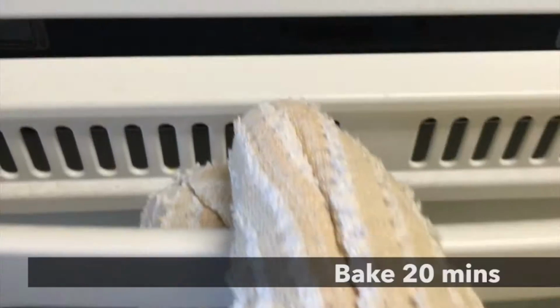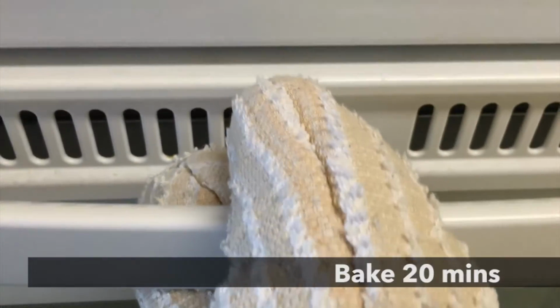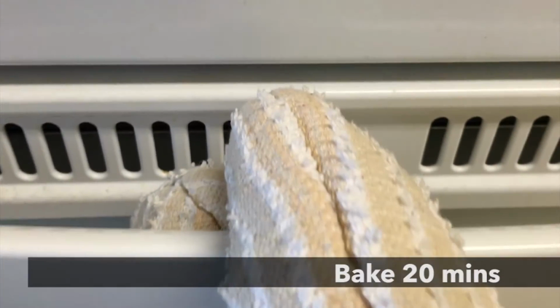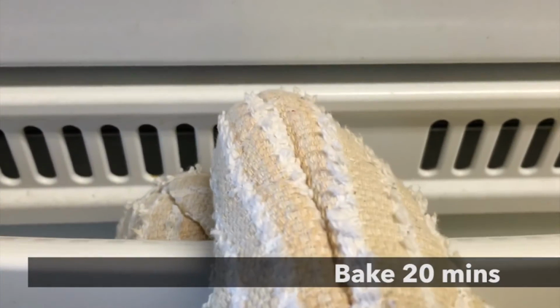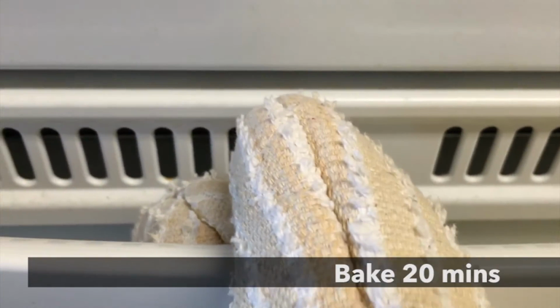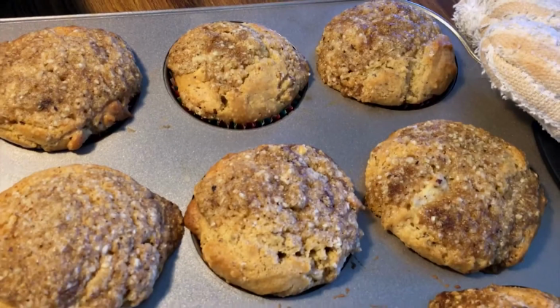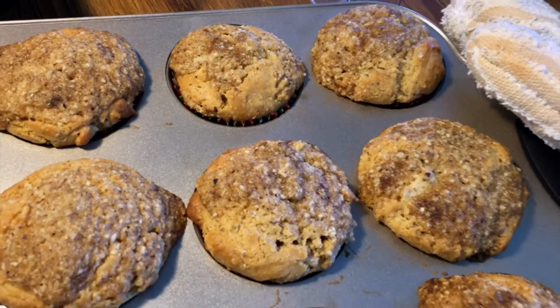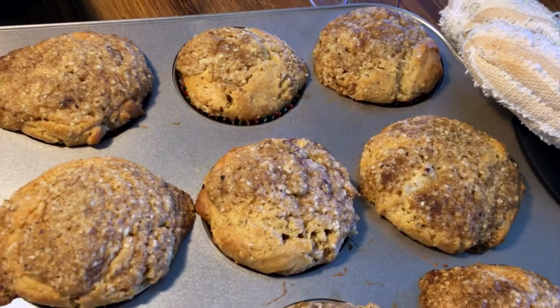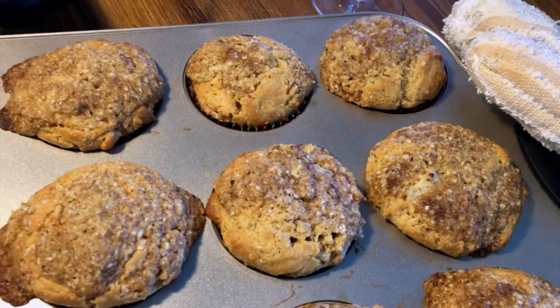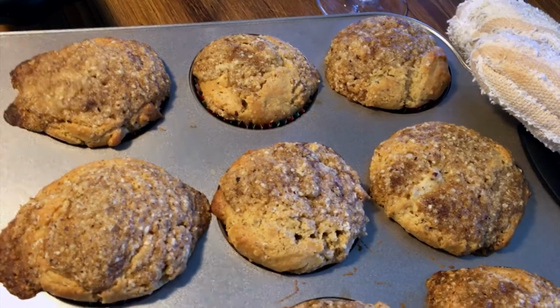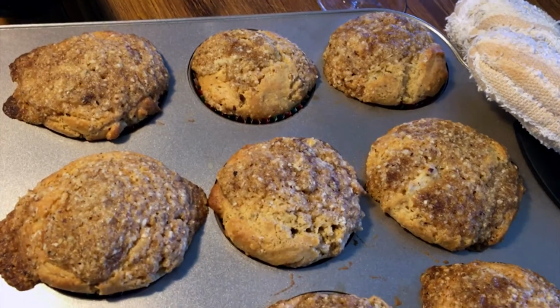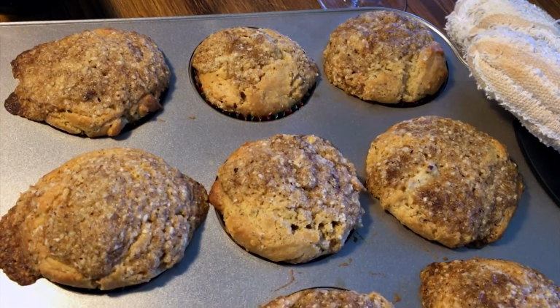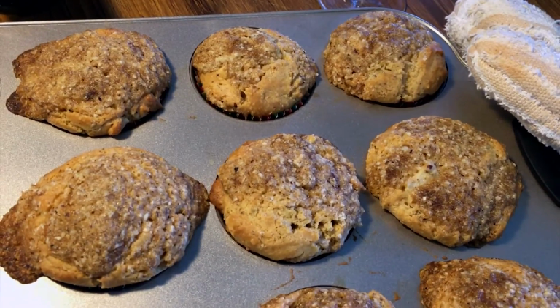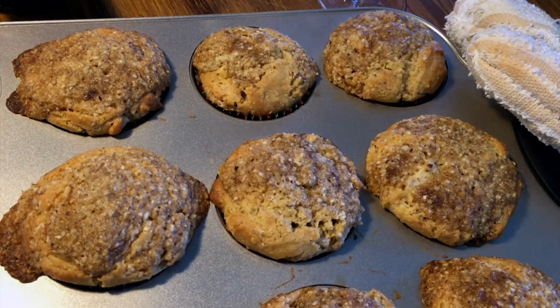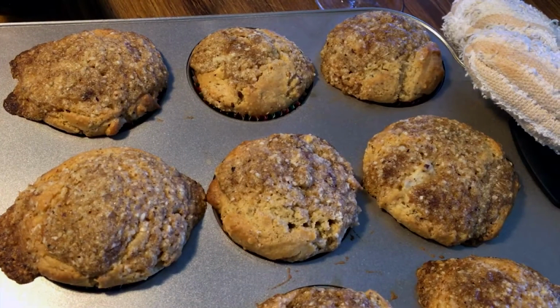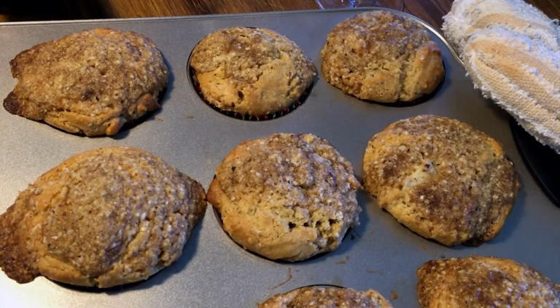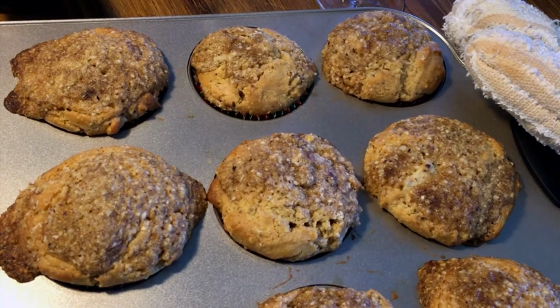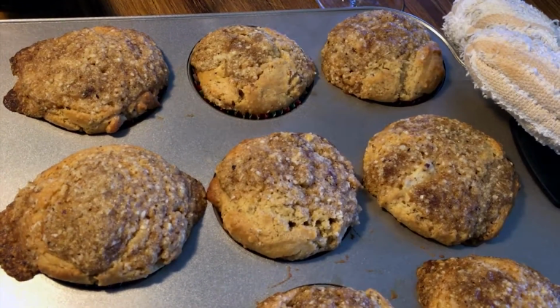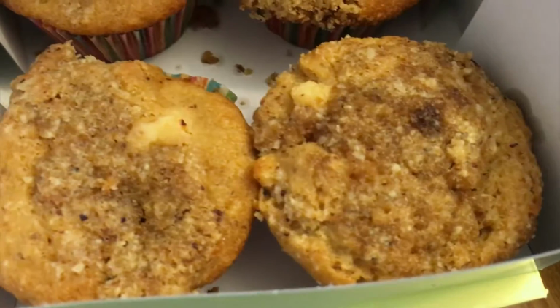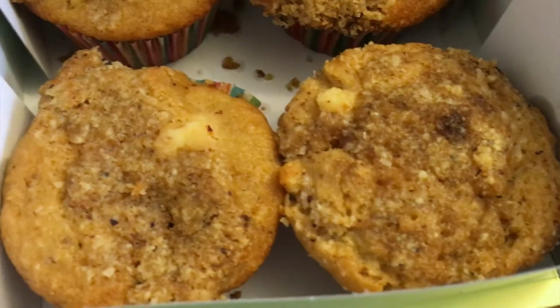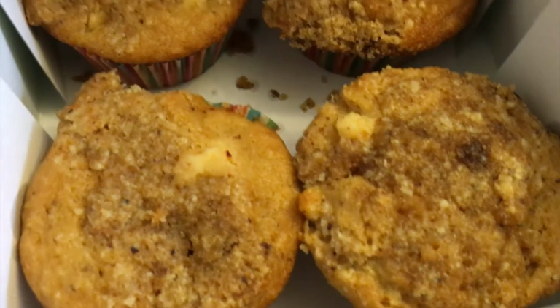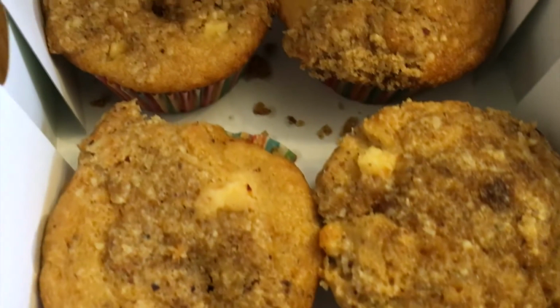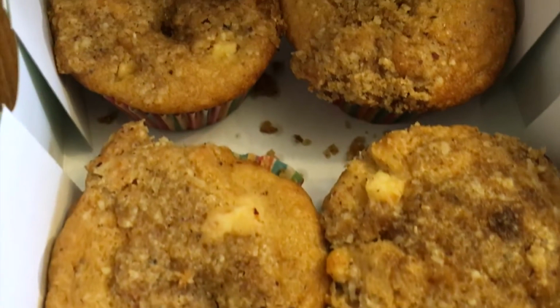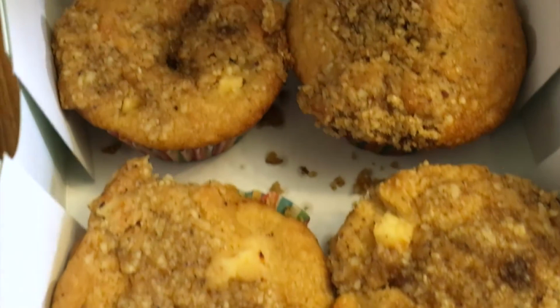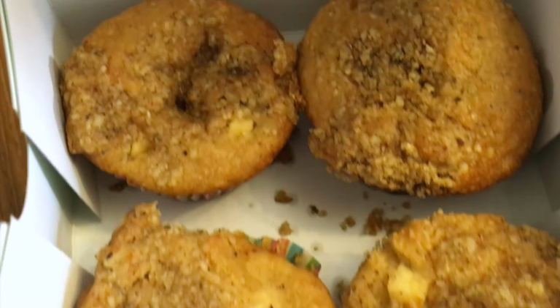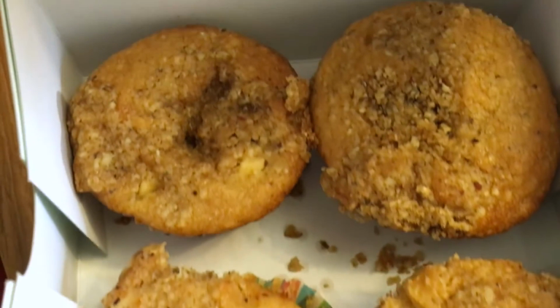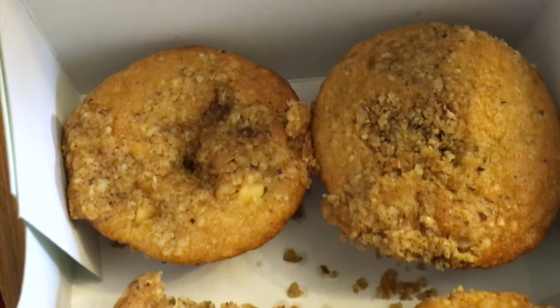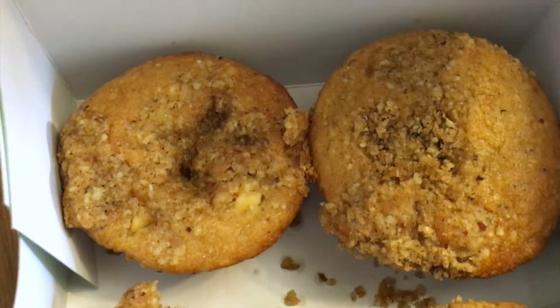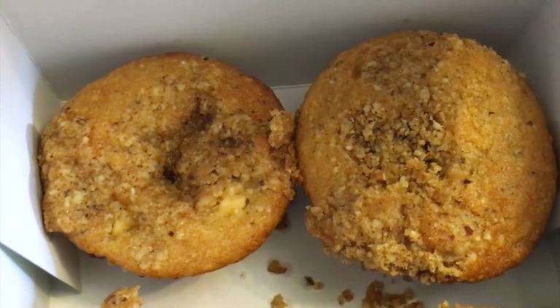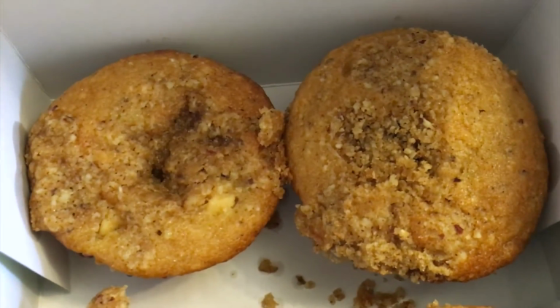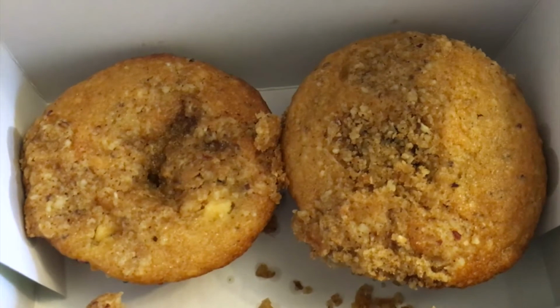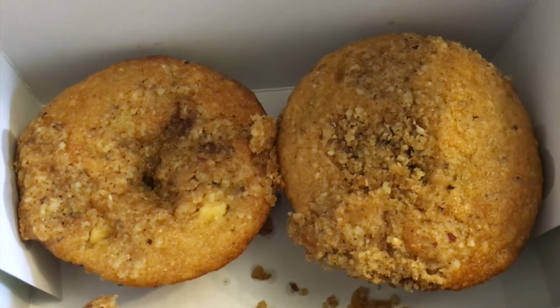Now bake for 20 minutes. When they come out of the oven, let them cool for a moment in the tins. And there you go. The hazelnut flour mimics oats and the crumble just makes these muffins really sweet.